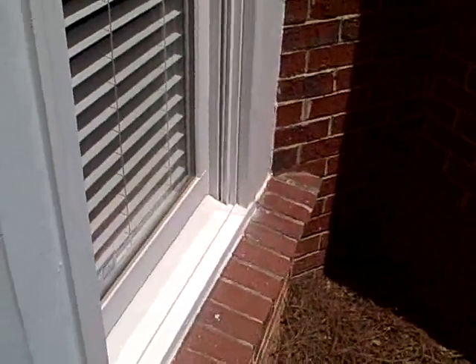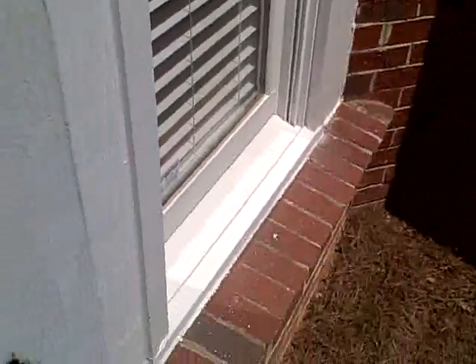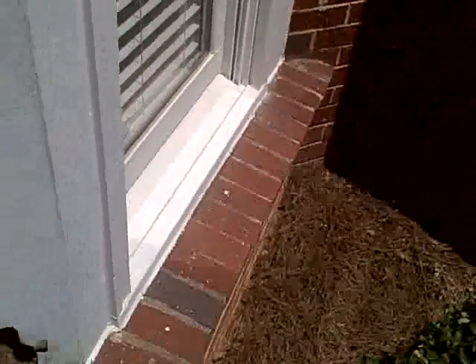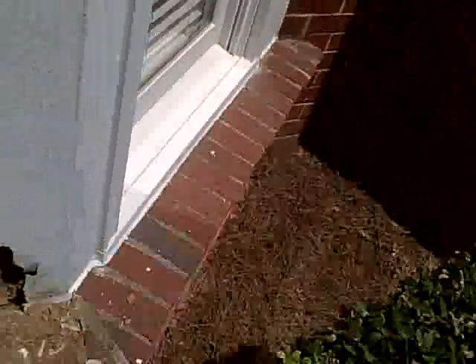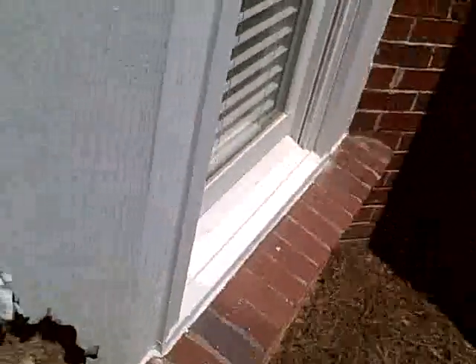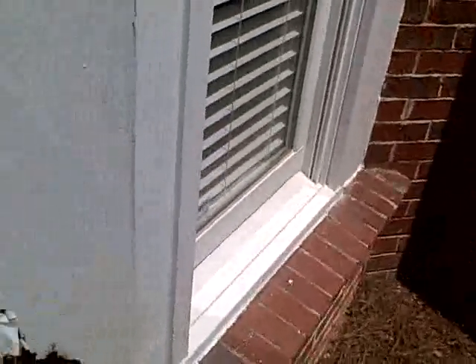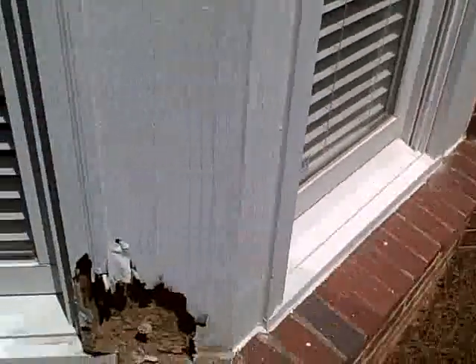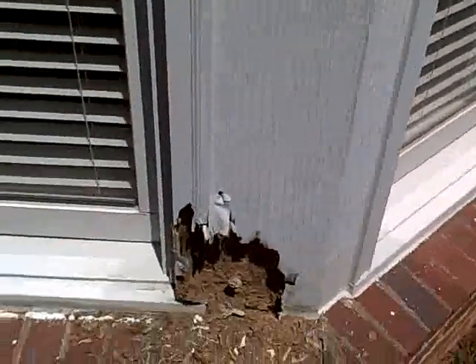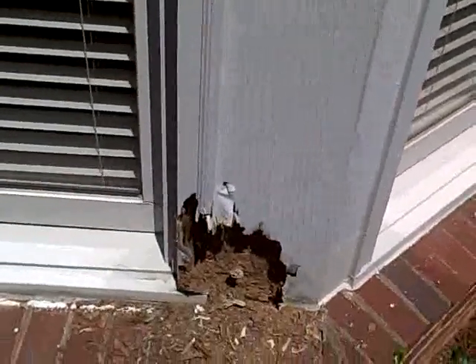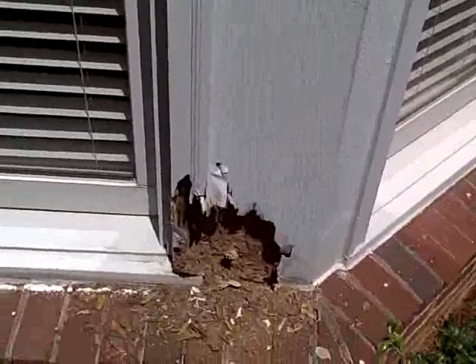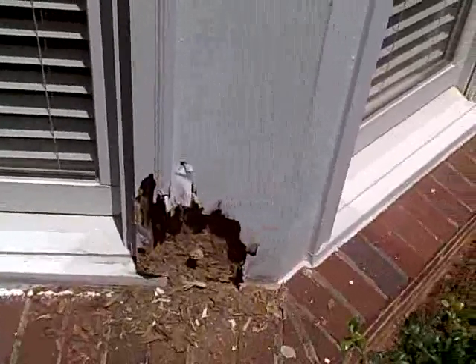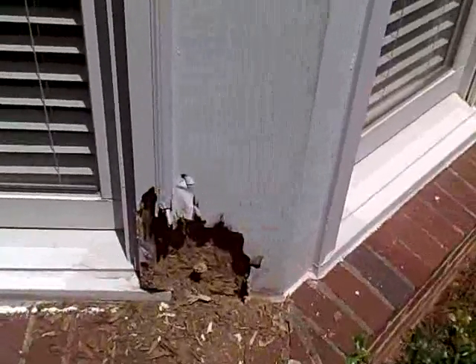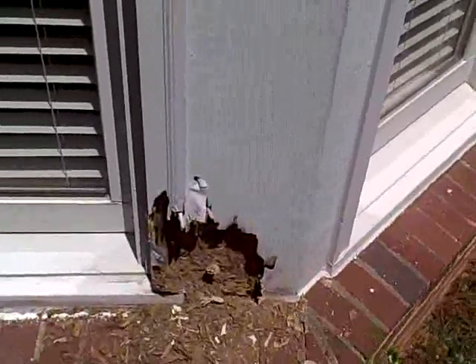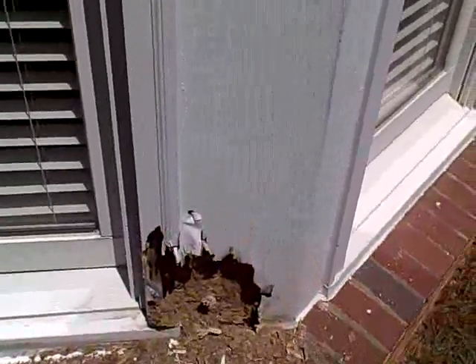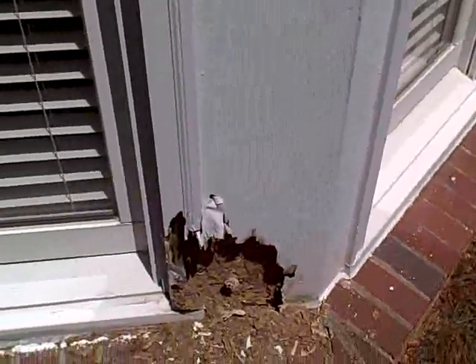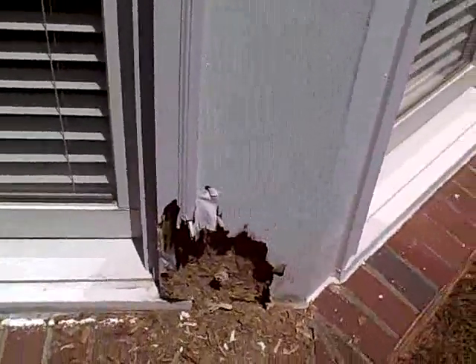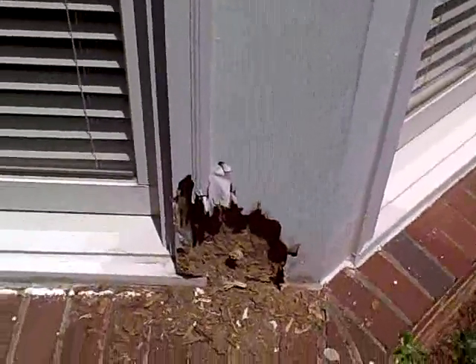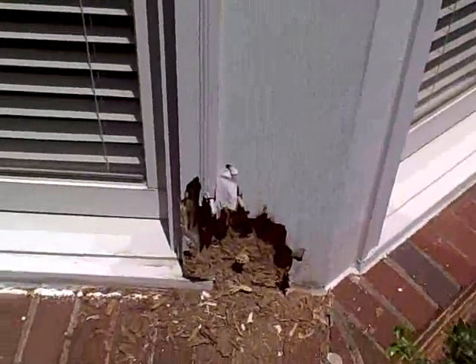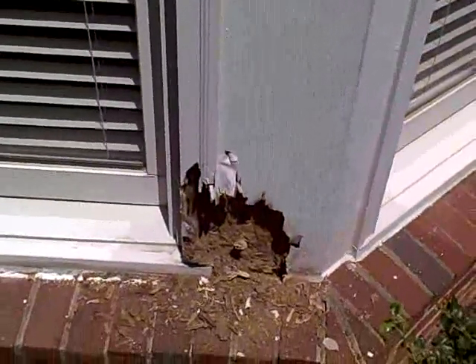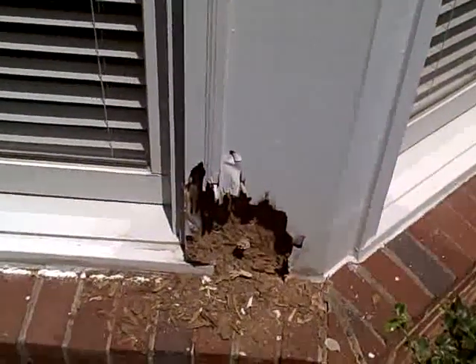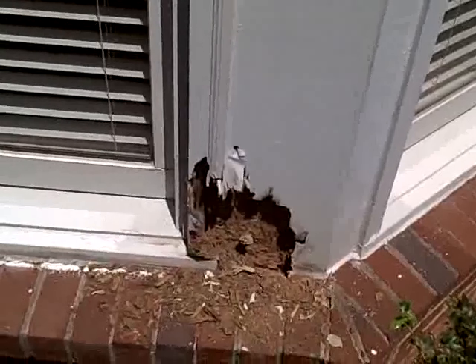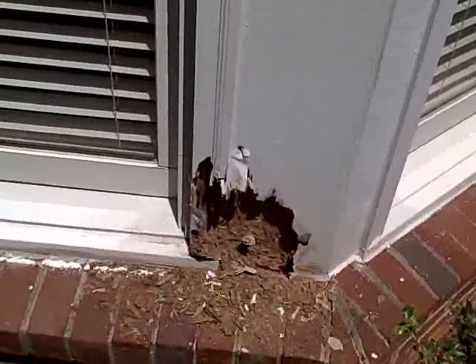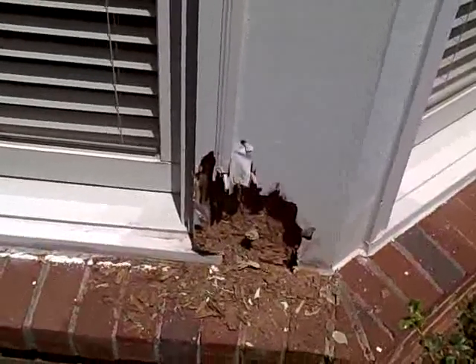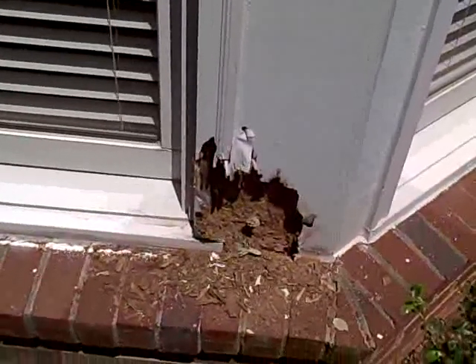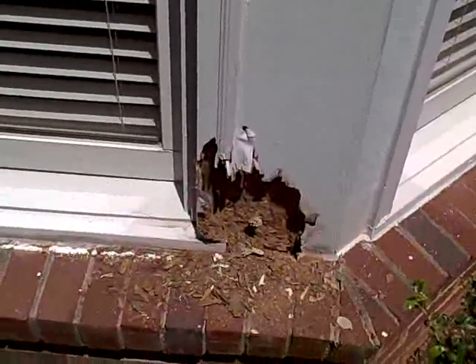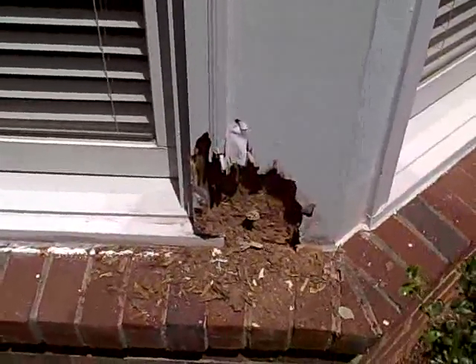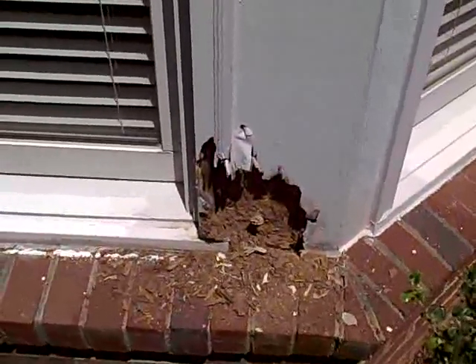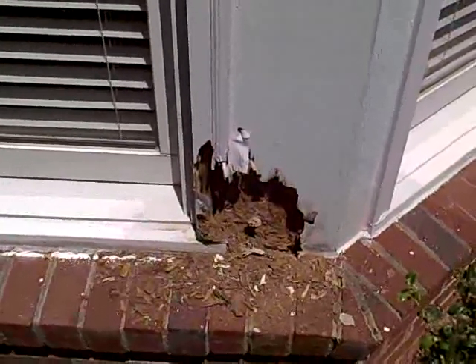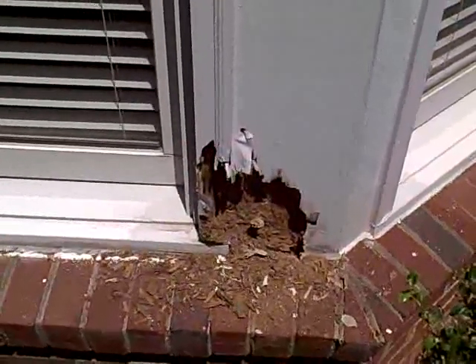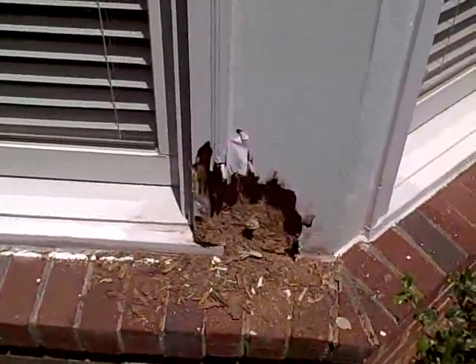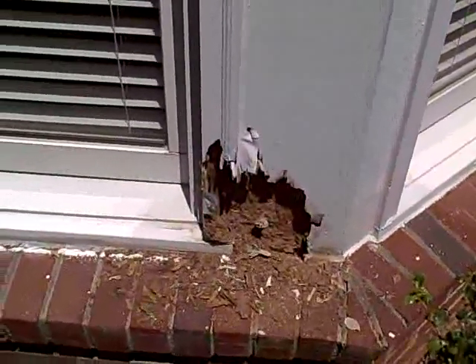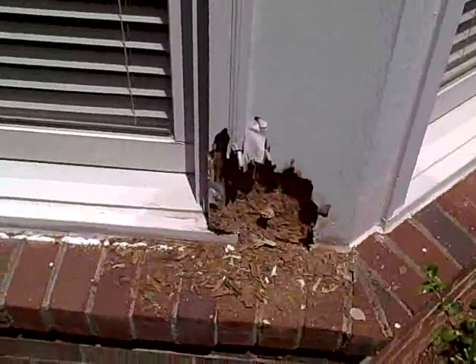Hello, this is Anthony Dobson with Southern Home Inspection Services. I want to show you today how important it is that we maintain a termite or pest control company to come out here and treat our properties so this doesn't happen.